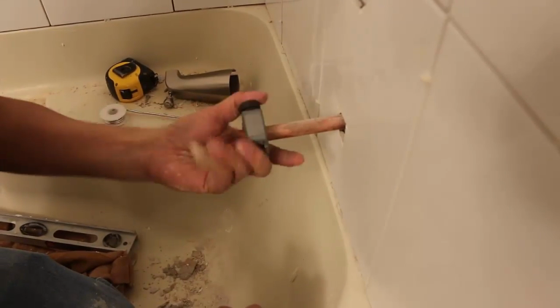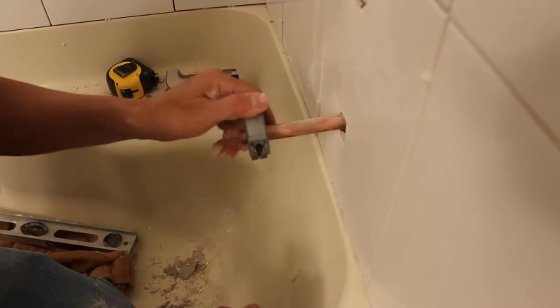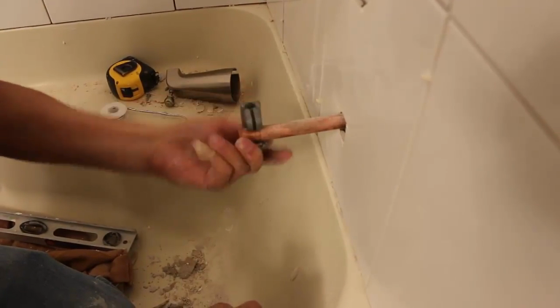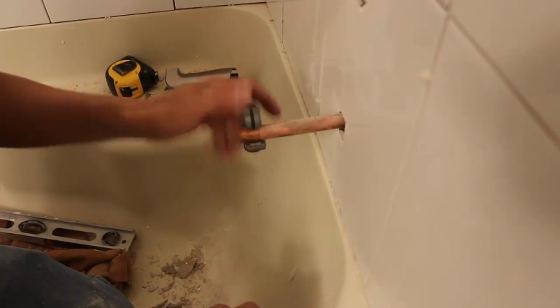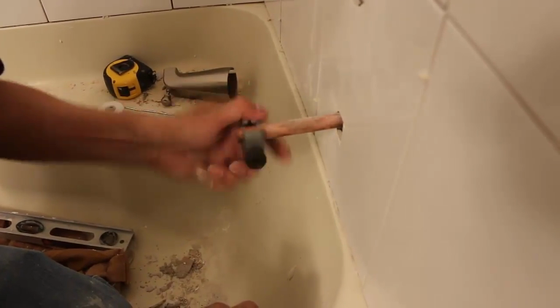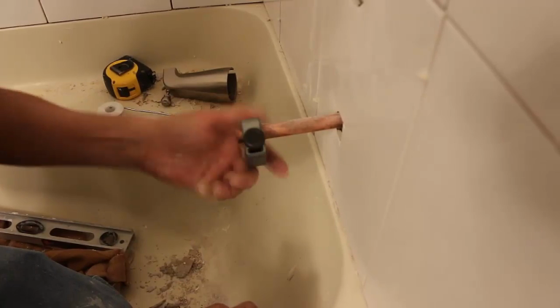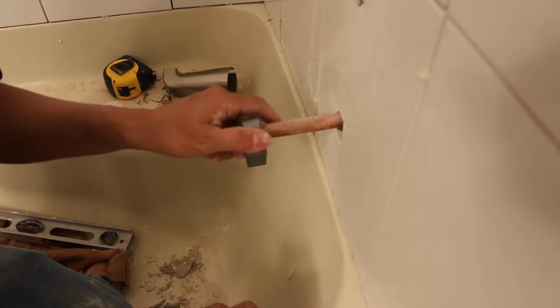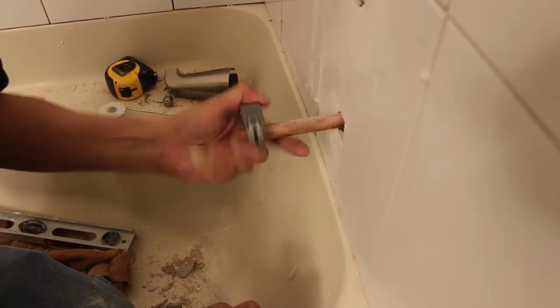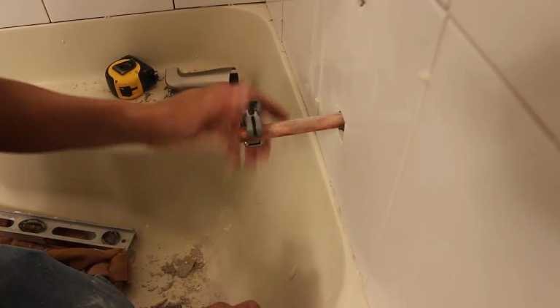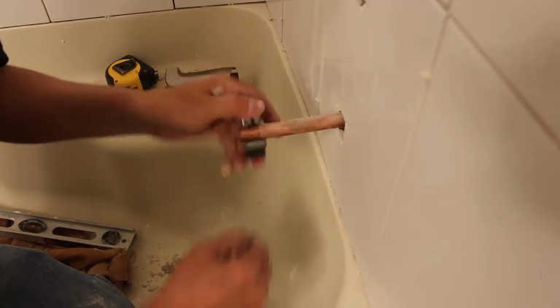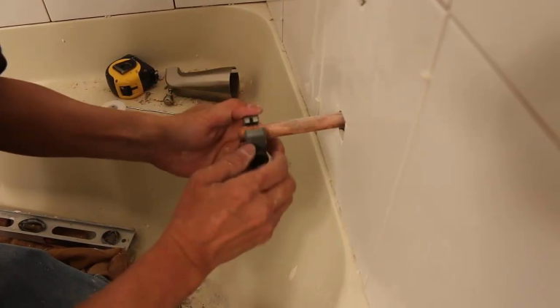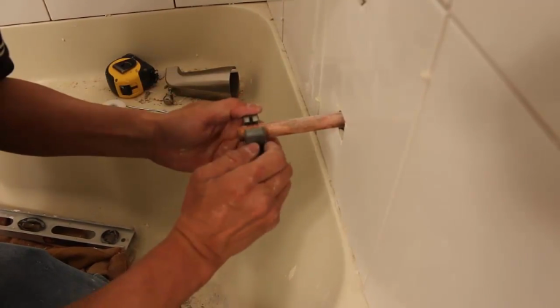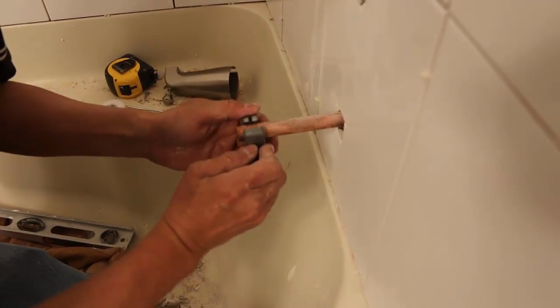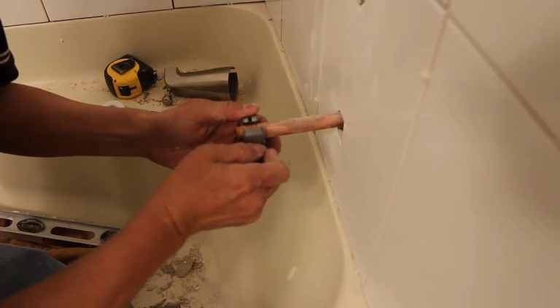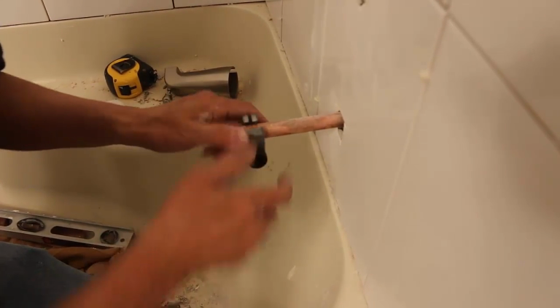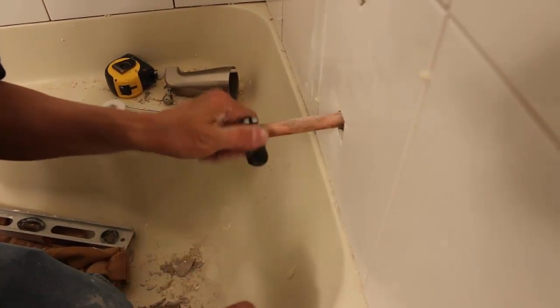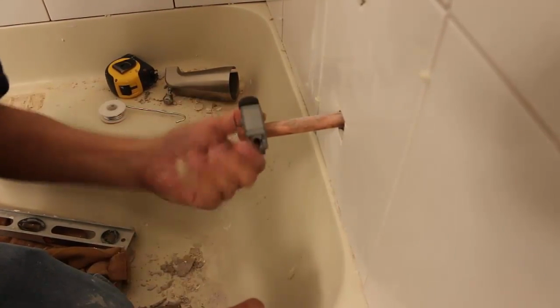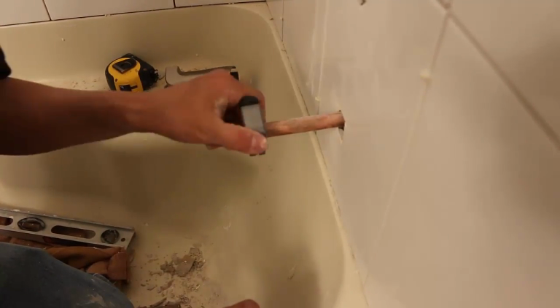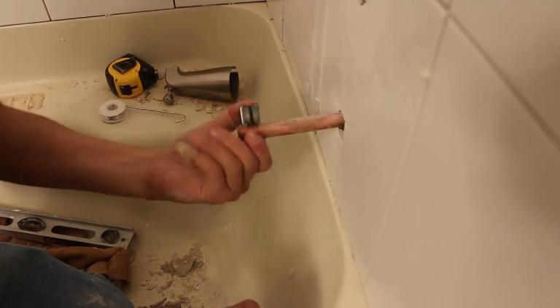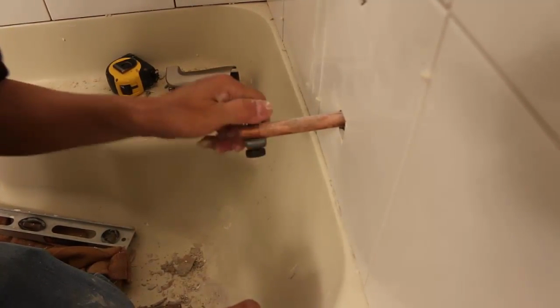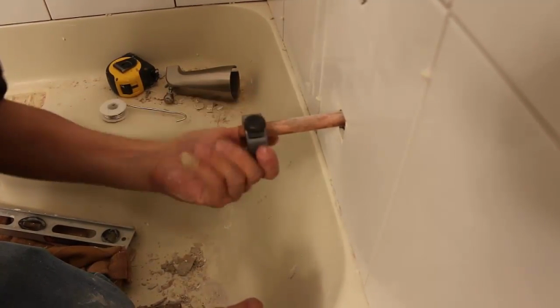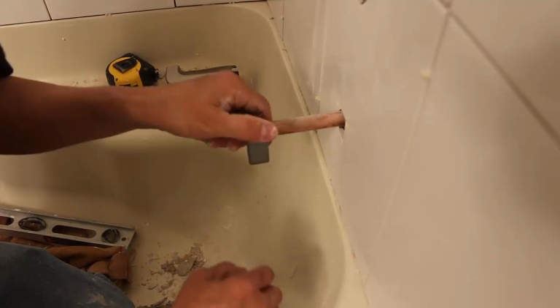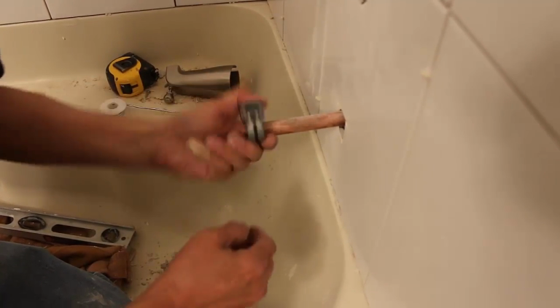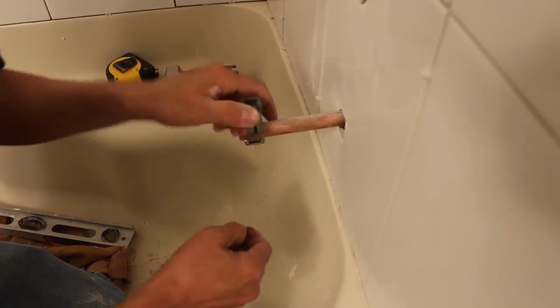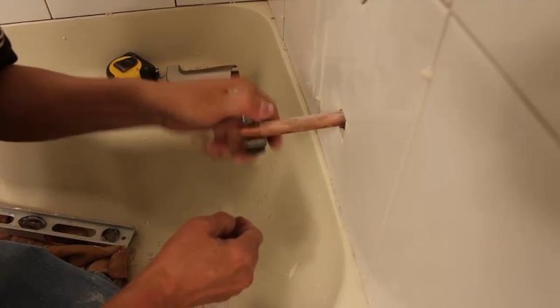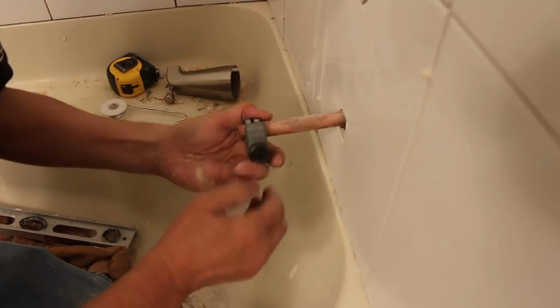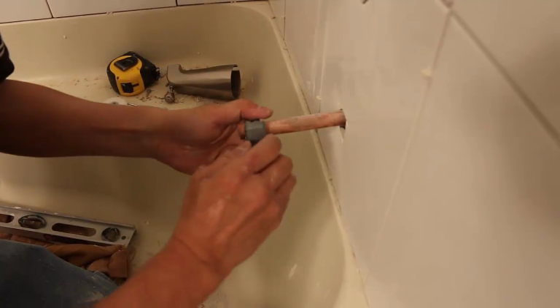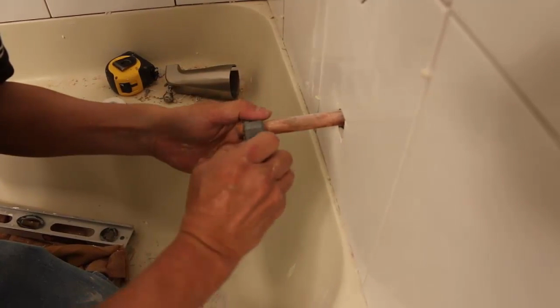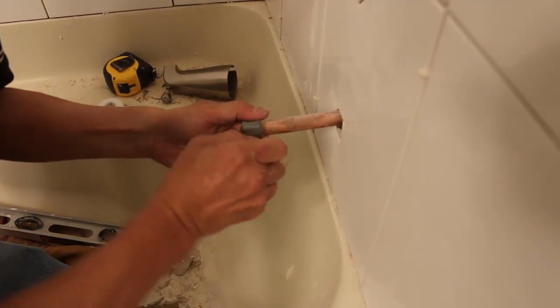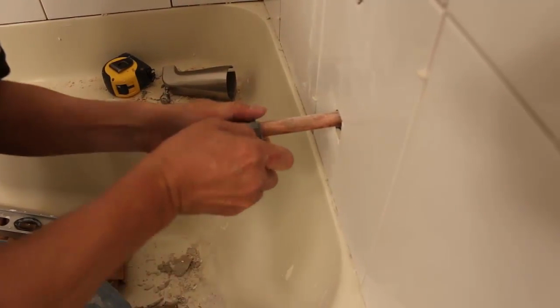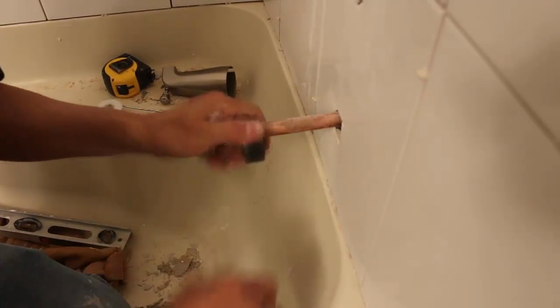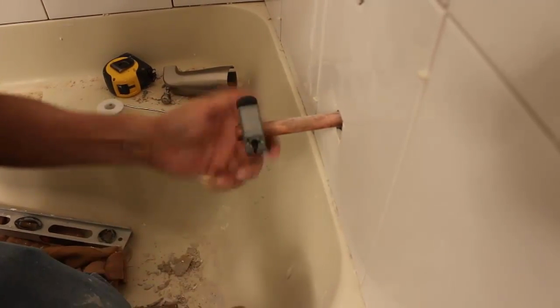As you rotate the cutter around the pipe, you want to be sure the blade stays in the original groove and has not jumped the incision to create a spiral pattern.